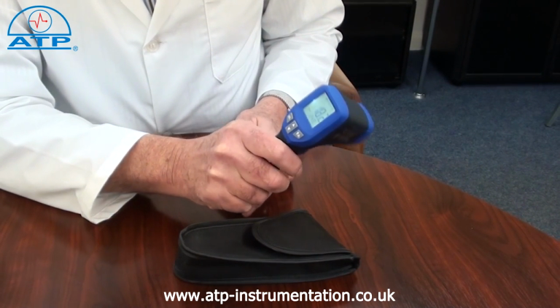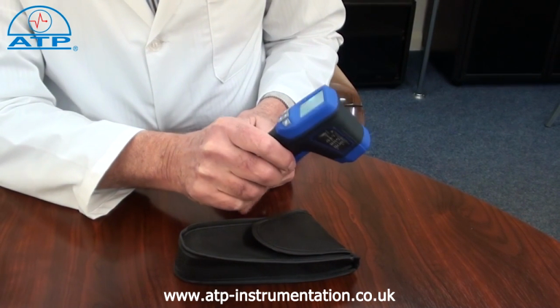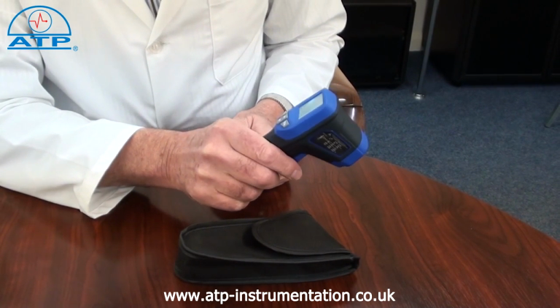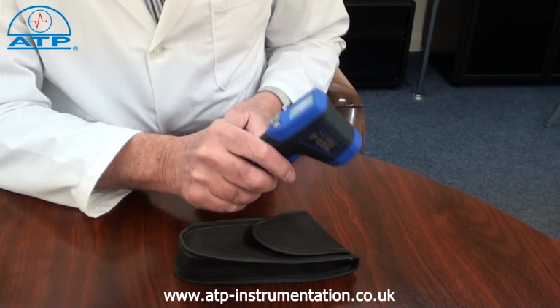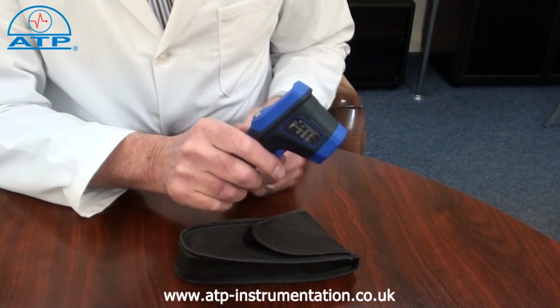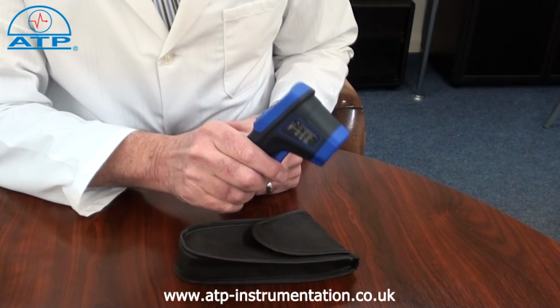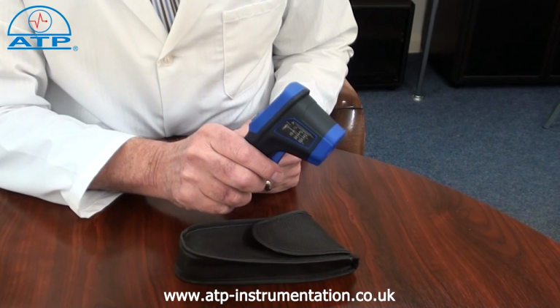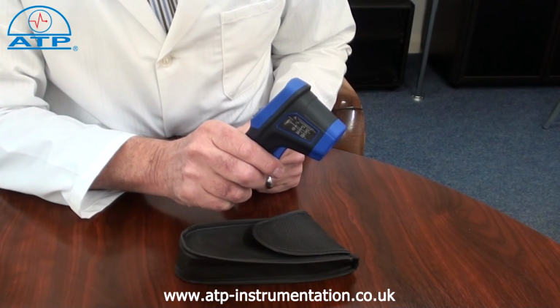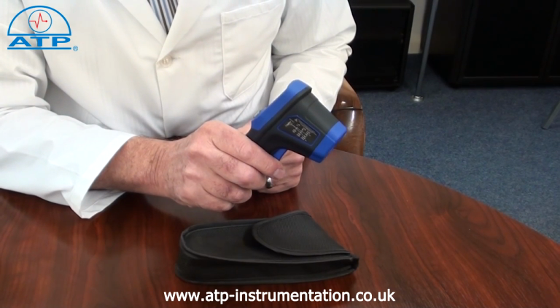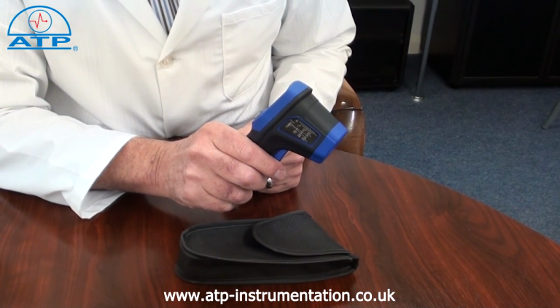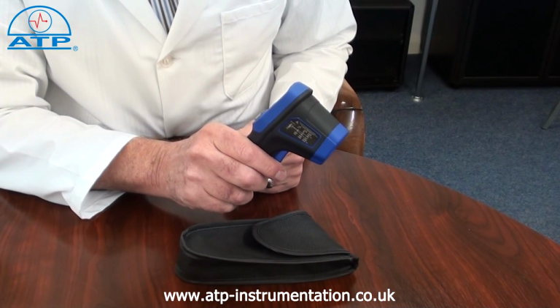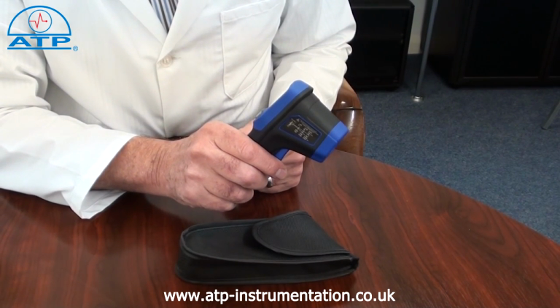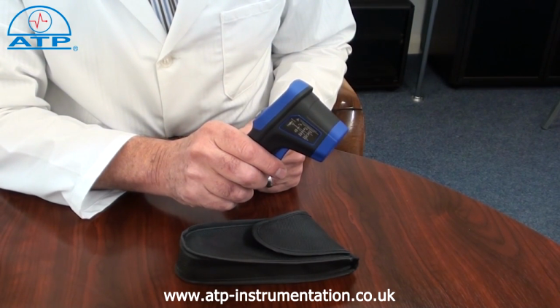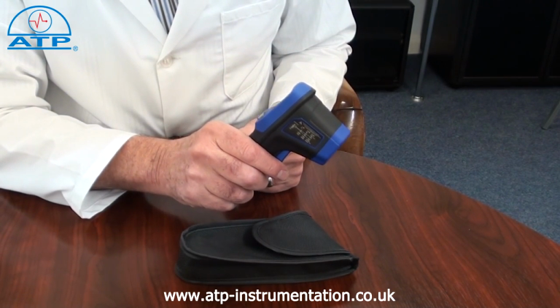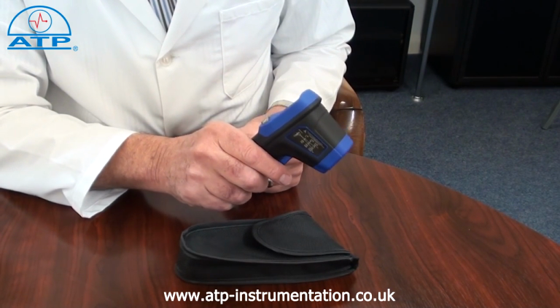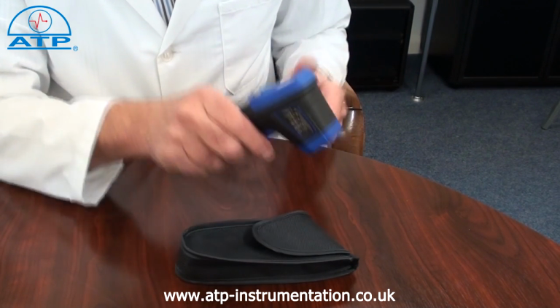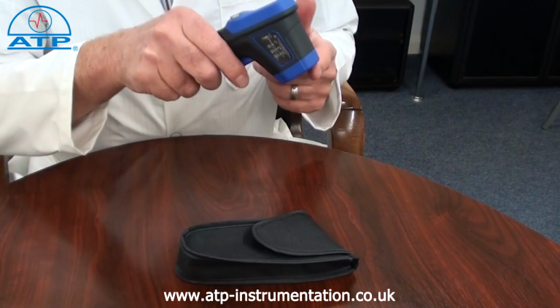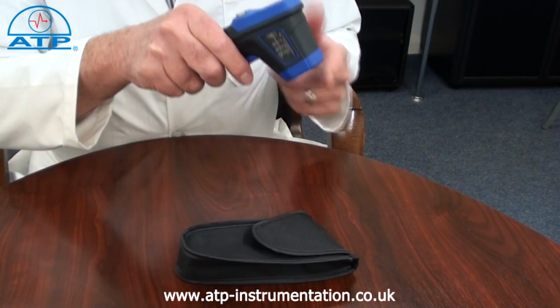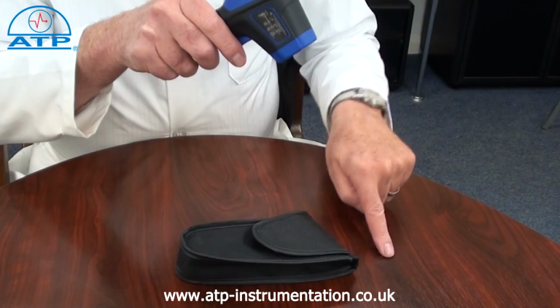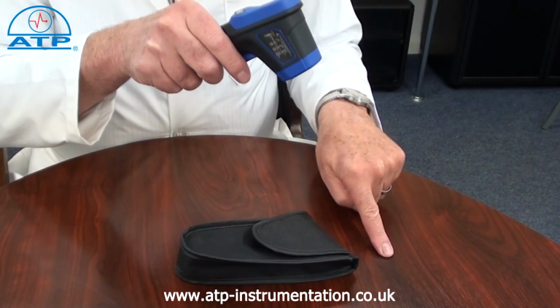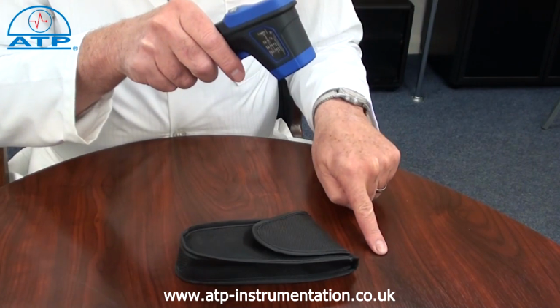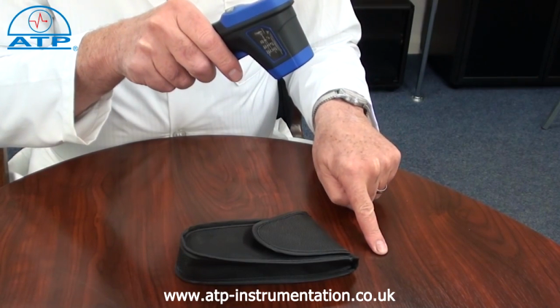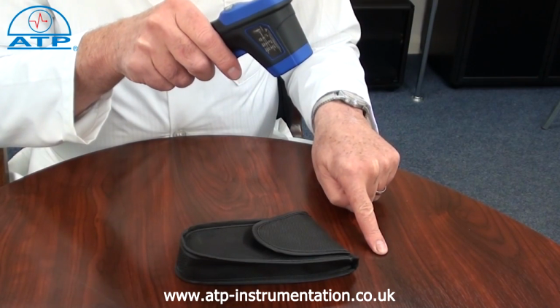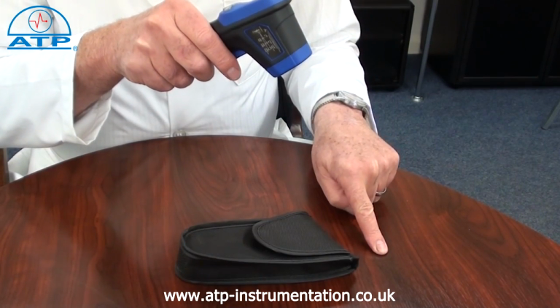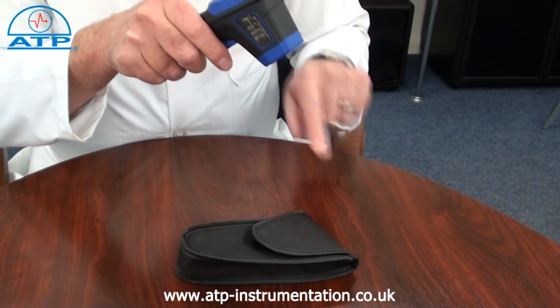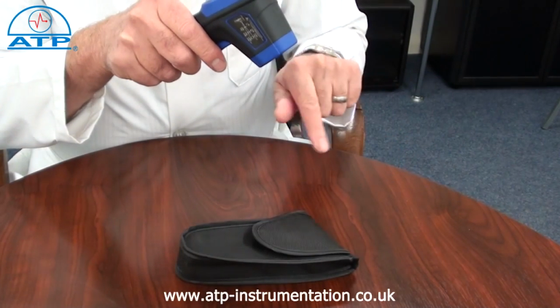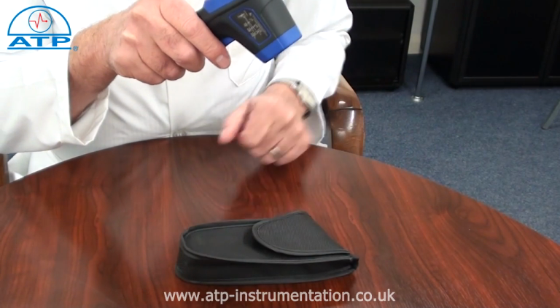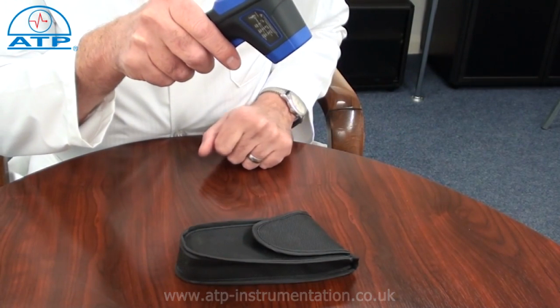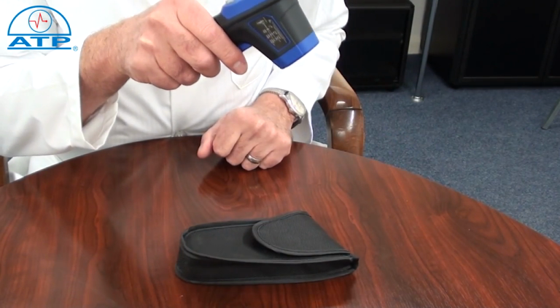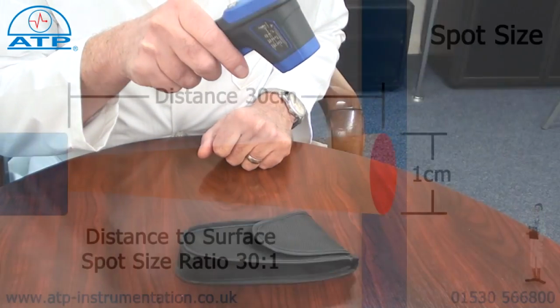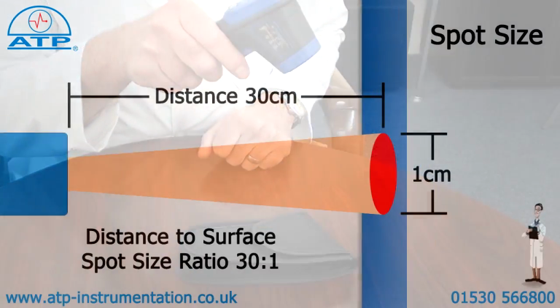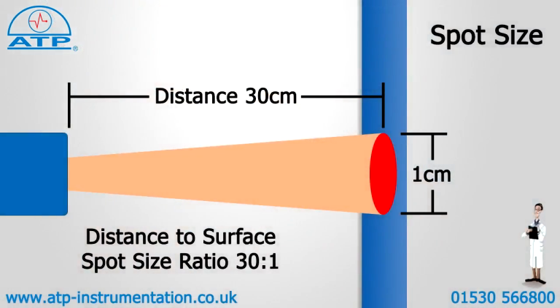It has a spot size ratio of 30 to 1, meaning that at 30 centimetres away from the surface being measured, the spot size diameter is 1 centimetre.